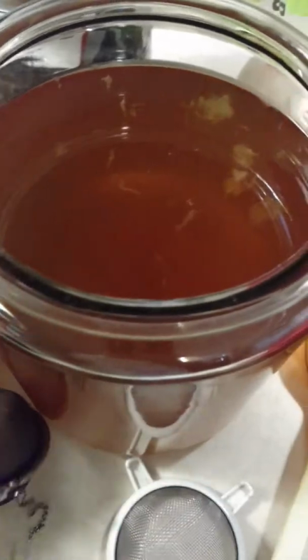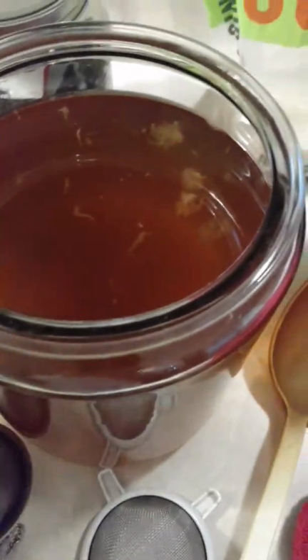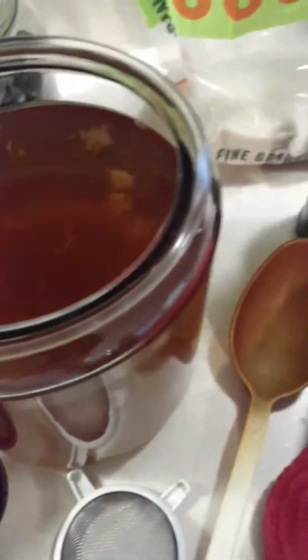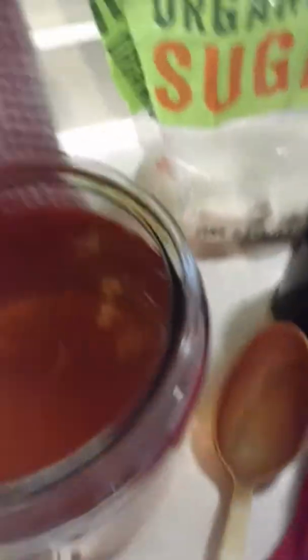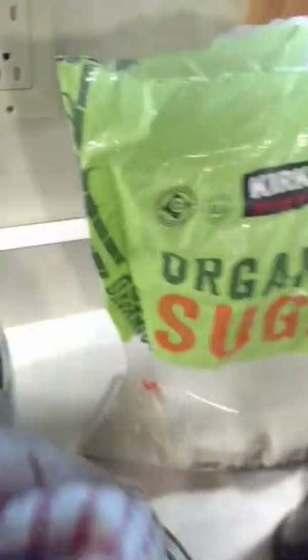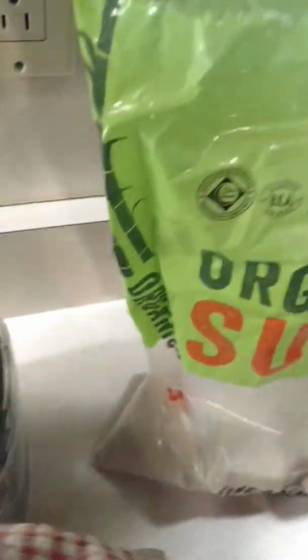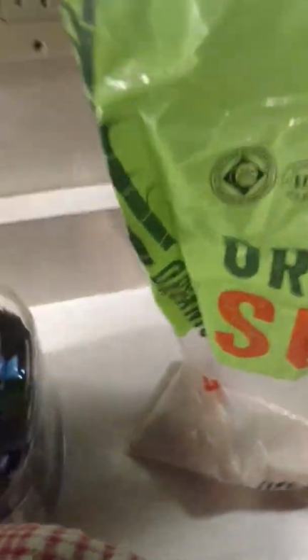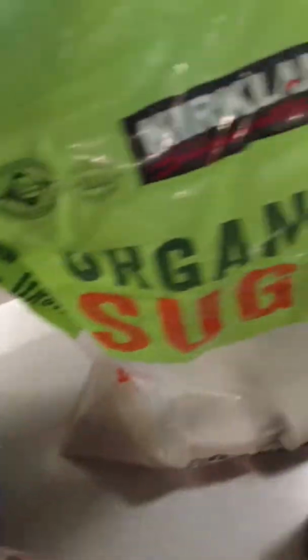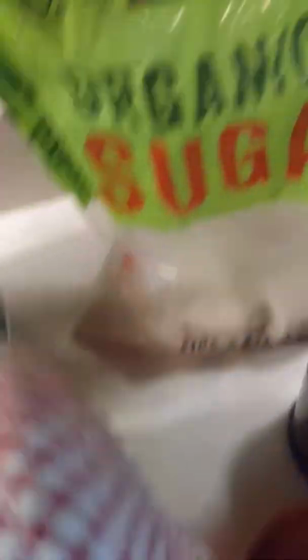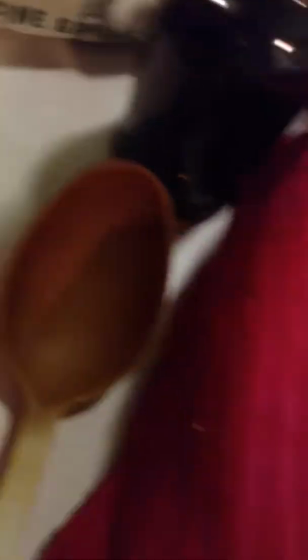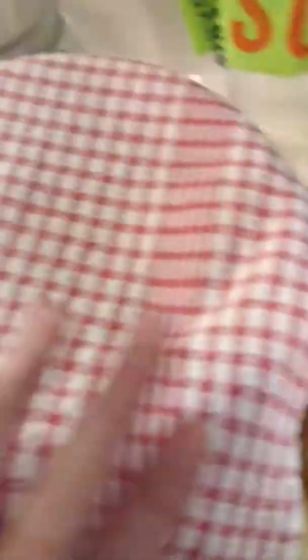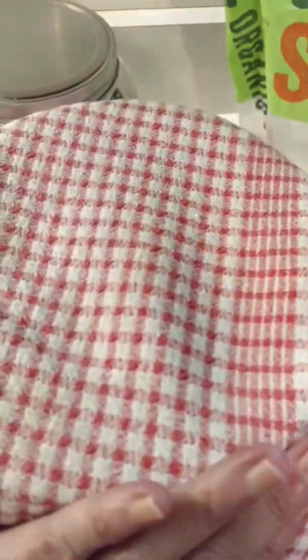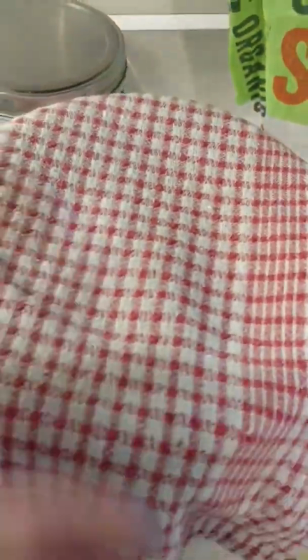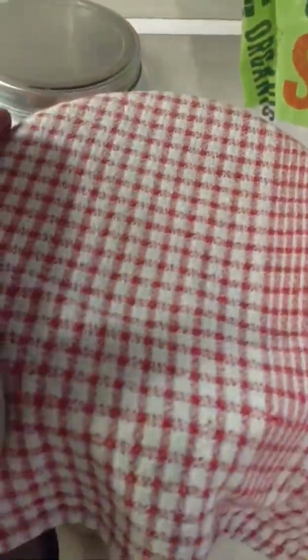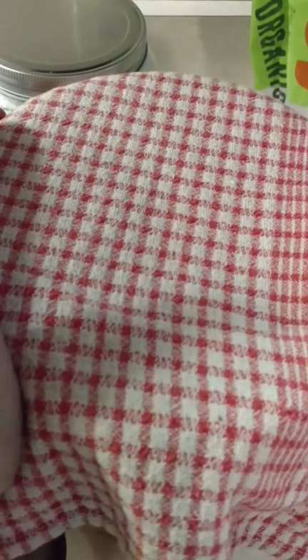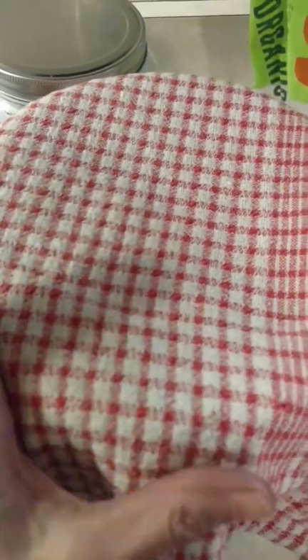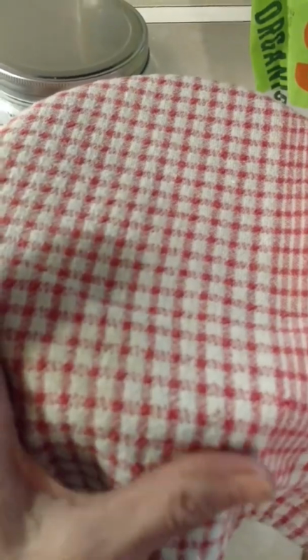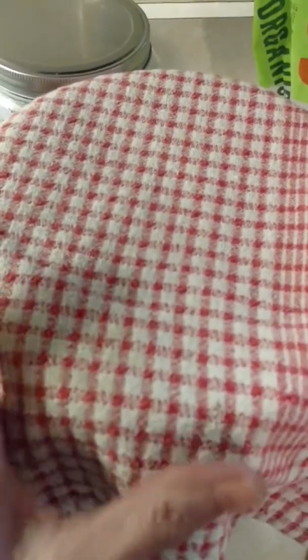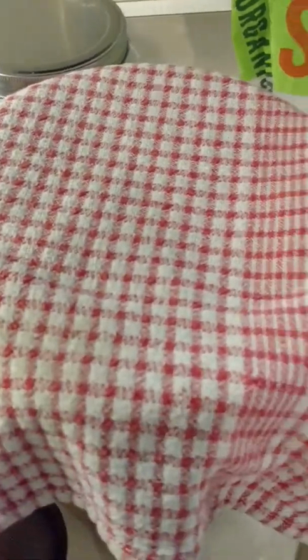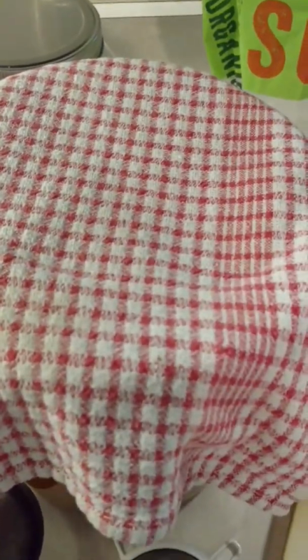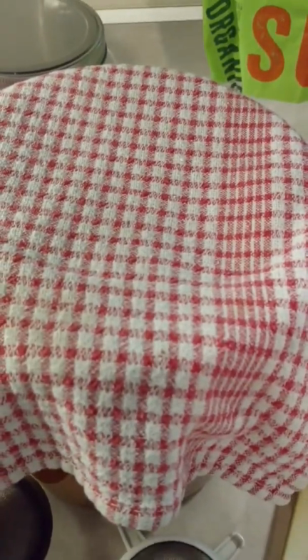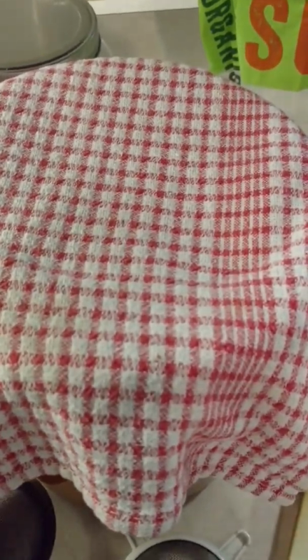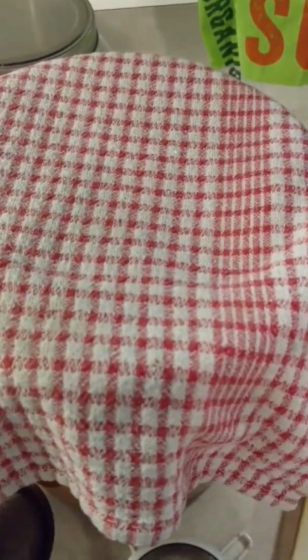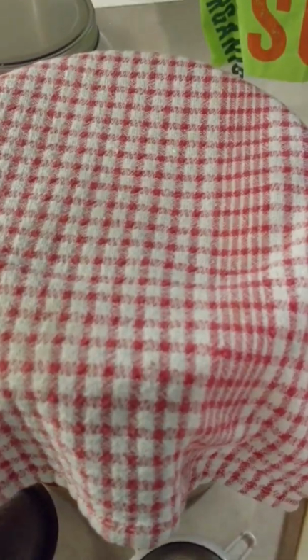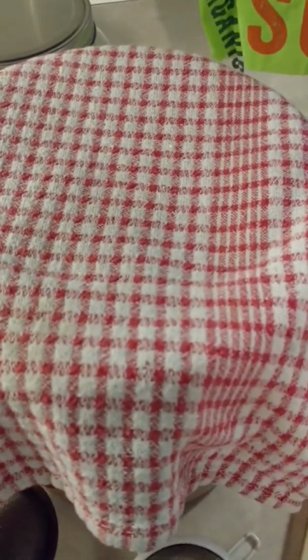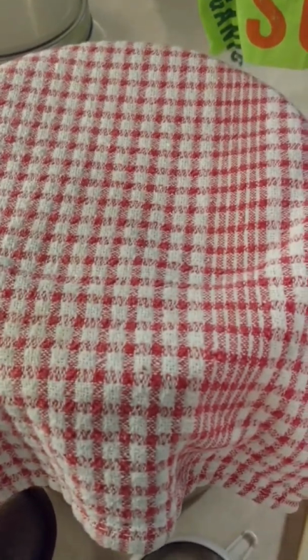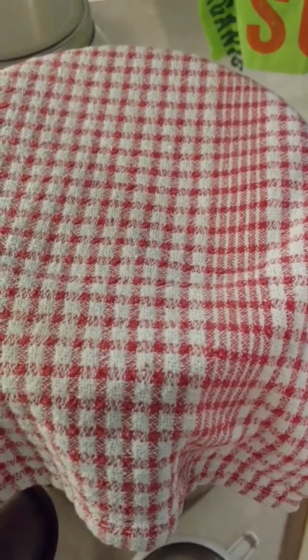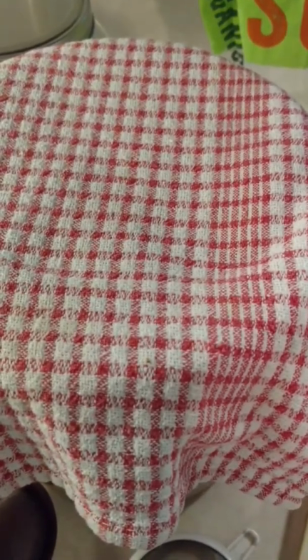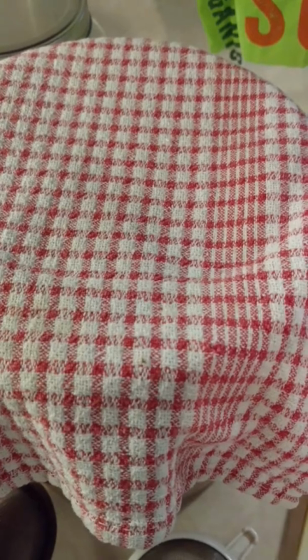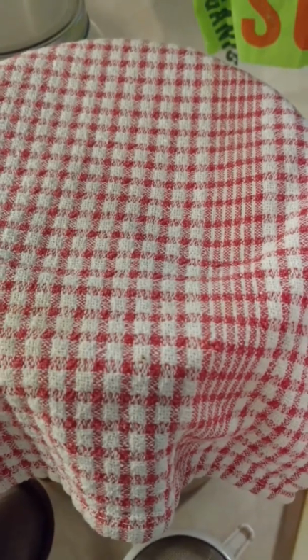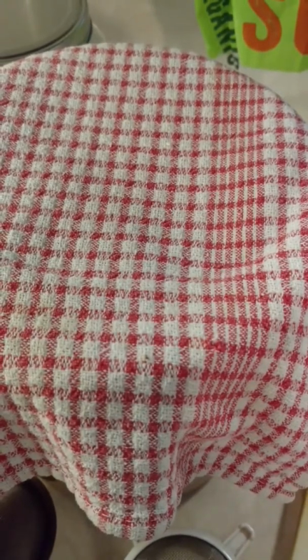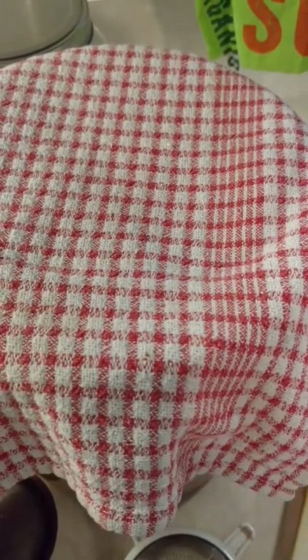You cover it up. I usually put a rubber band around it so that it'll keep any fruit flies out, especially in the summer. And you let it sit for about seven to ten days.